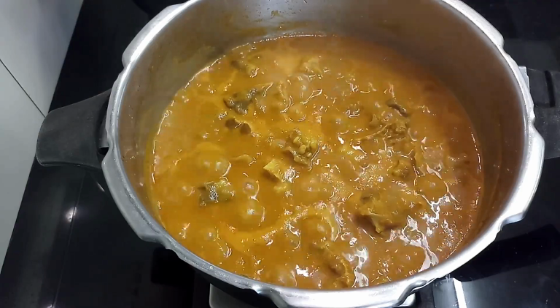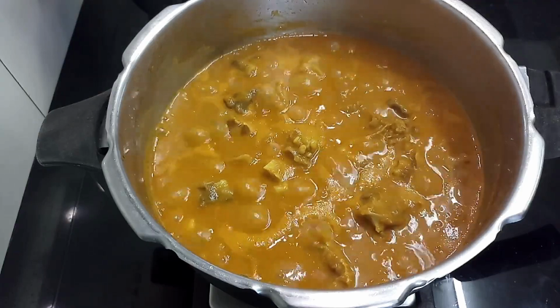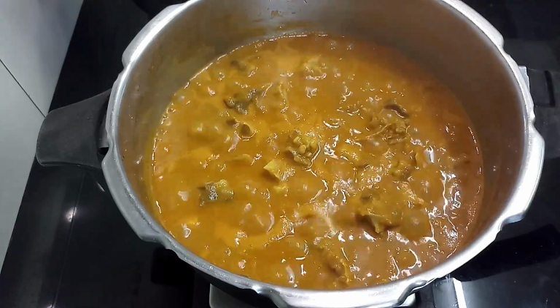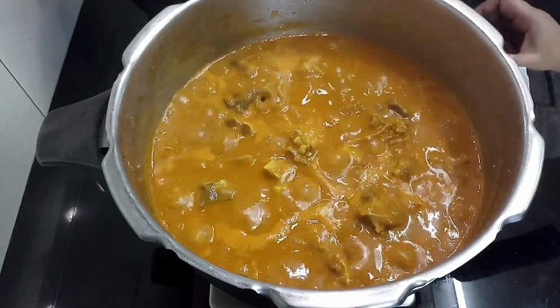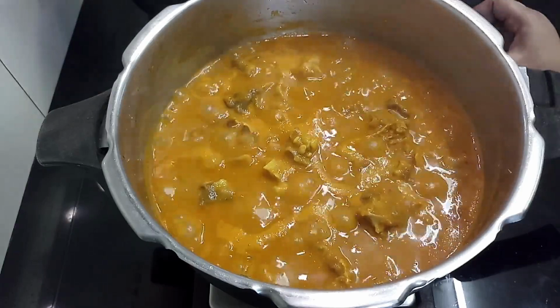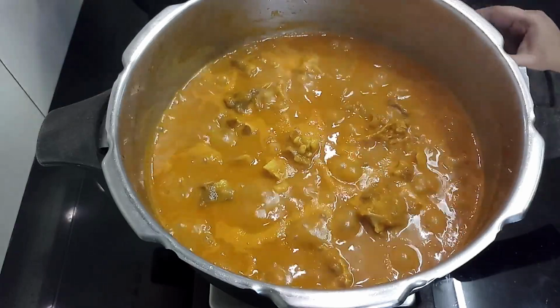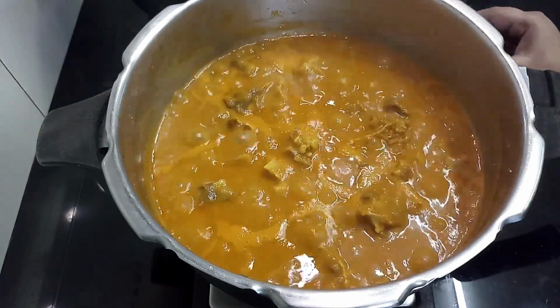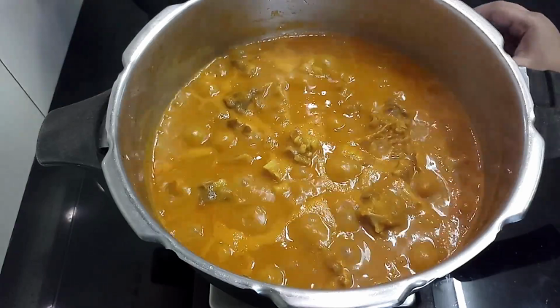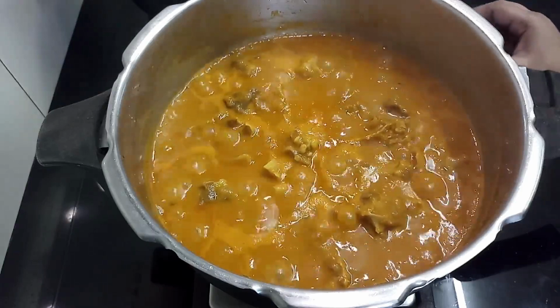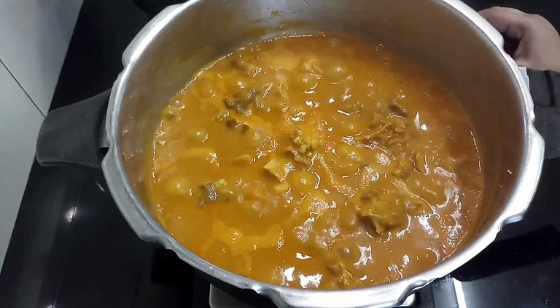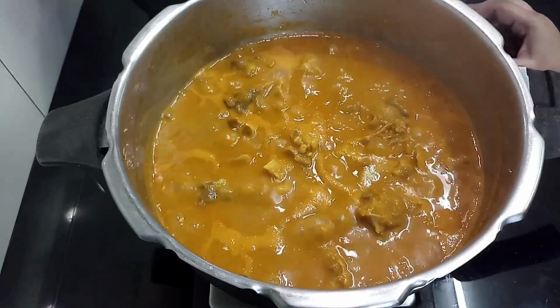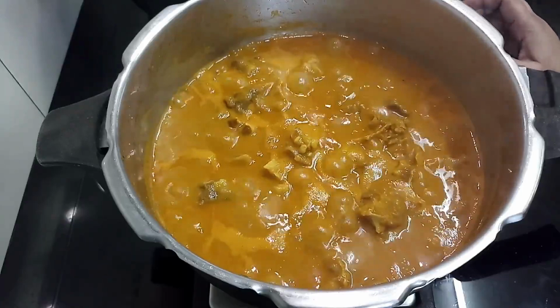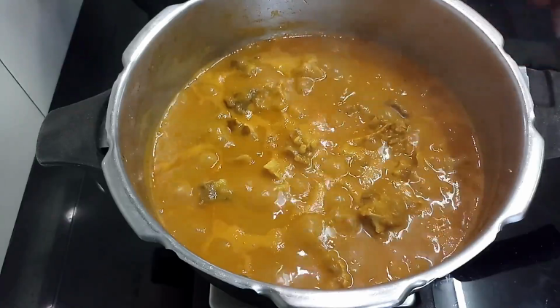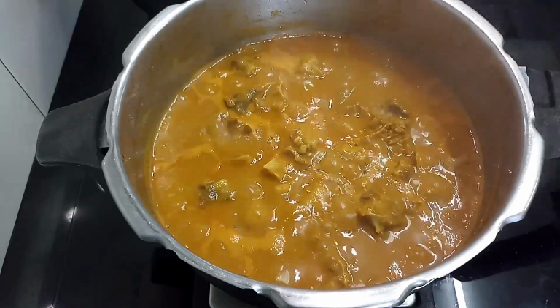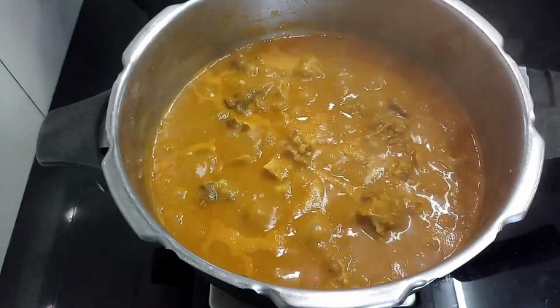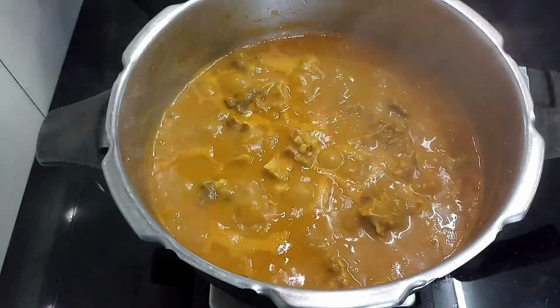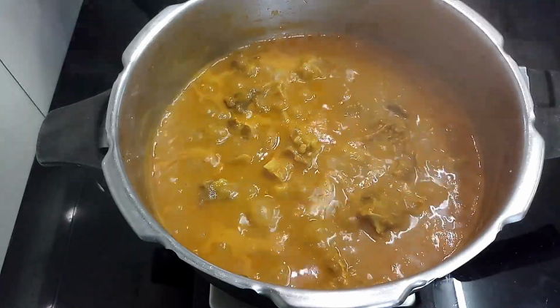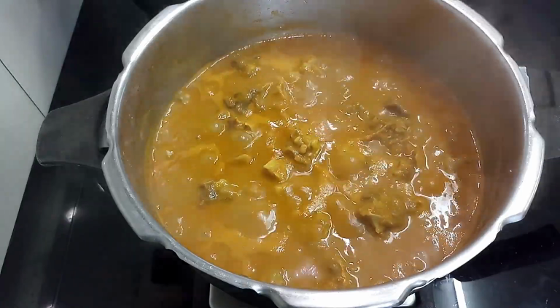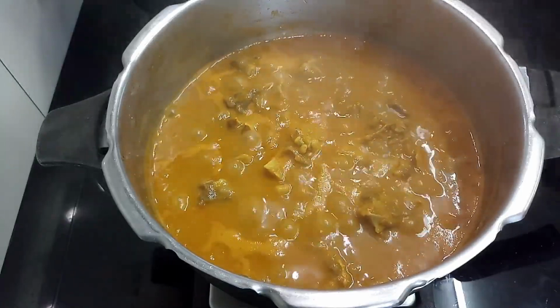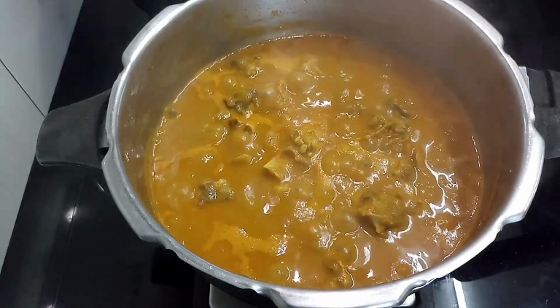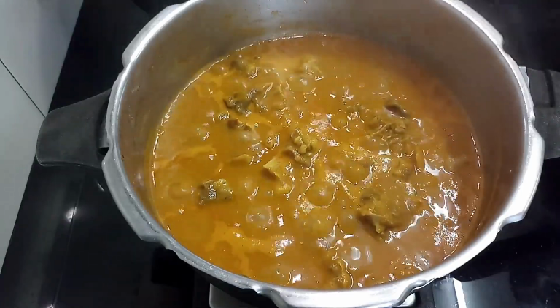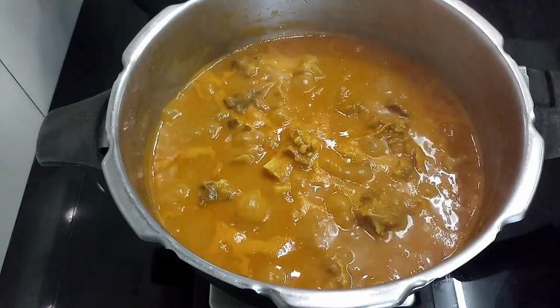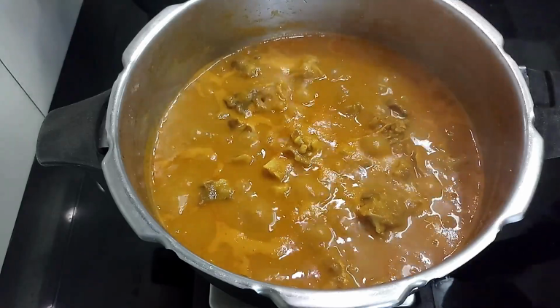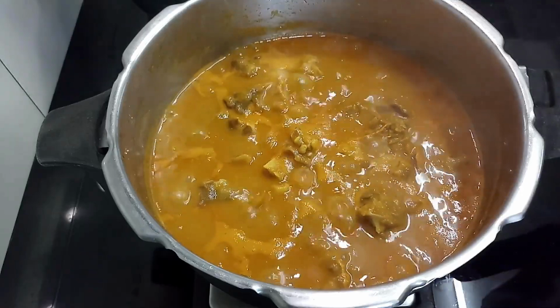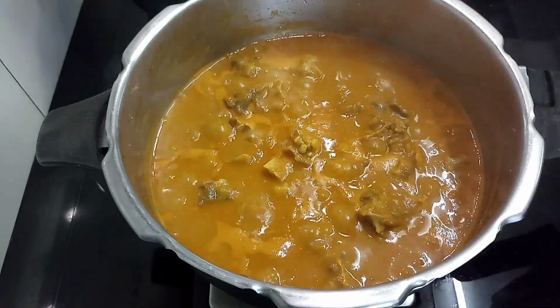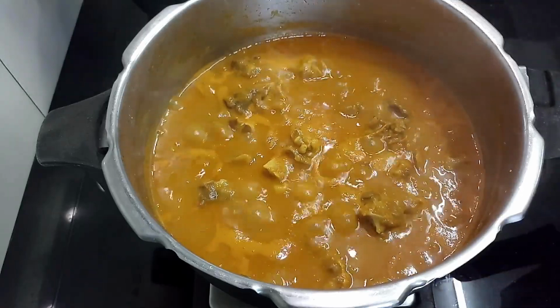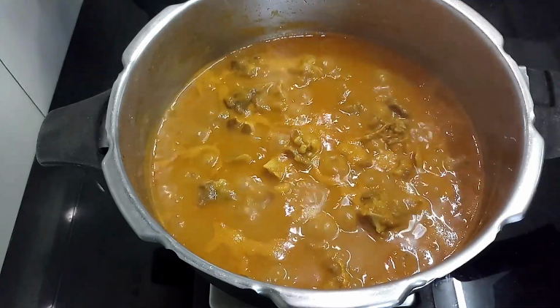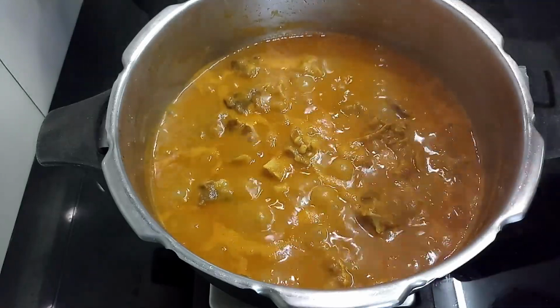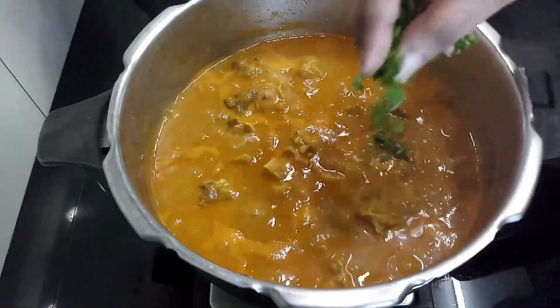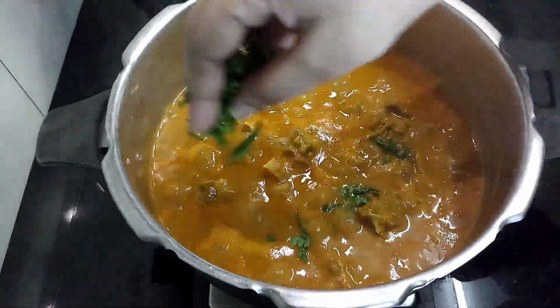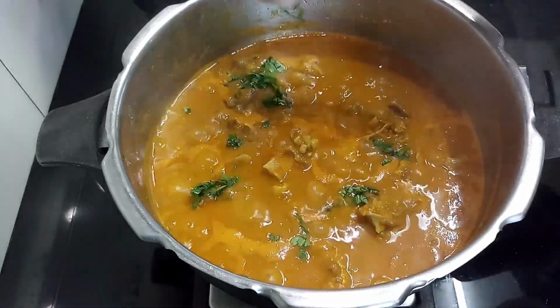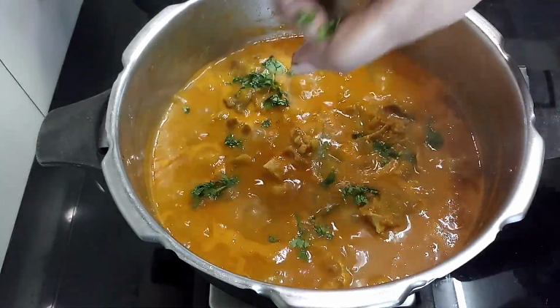If you are someone very fond of non-veg dishes, more so with dishes like Chetty Nod Mutton Curry, Mutton Keema, Mutton Liver Fry, Mutton Tala Curry and so on, sit back and relax. You are at the right place. You will see all of that in this channel.